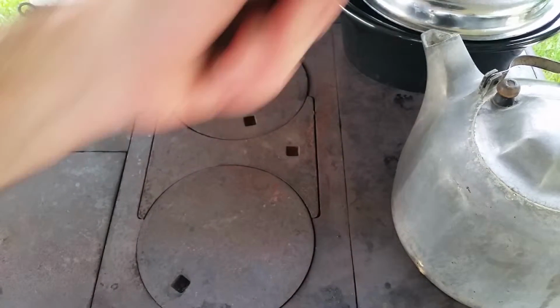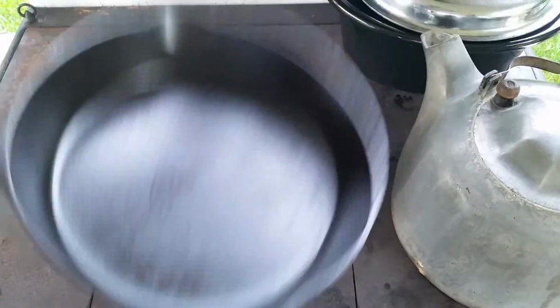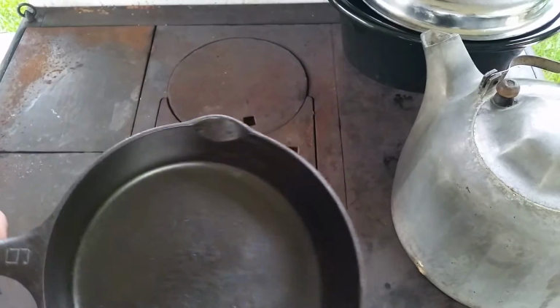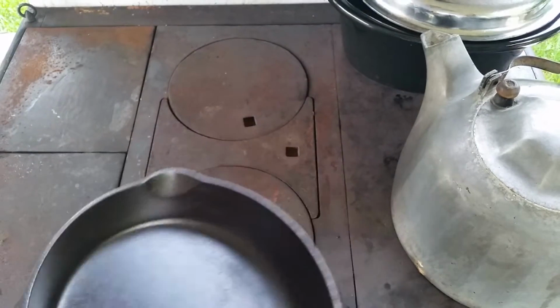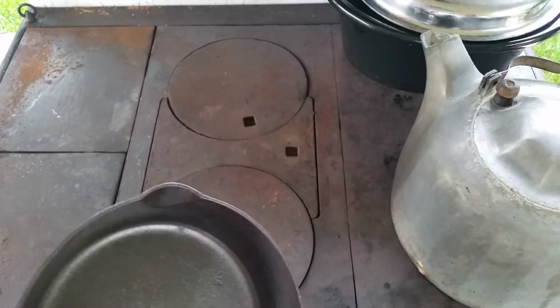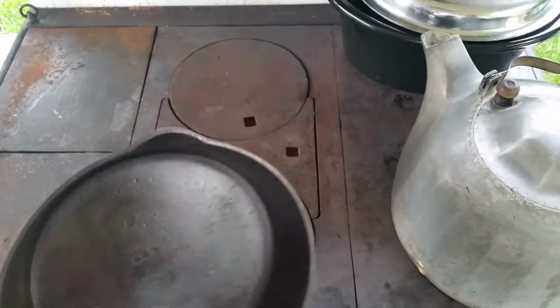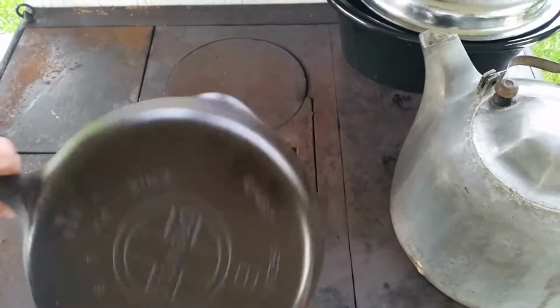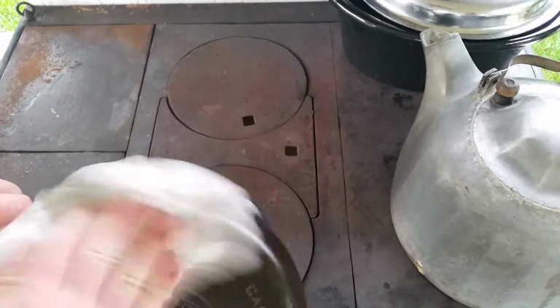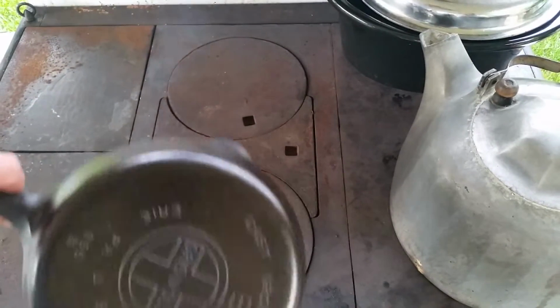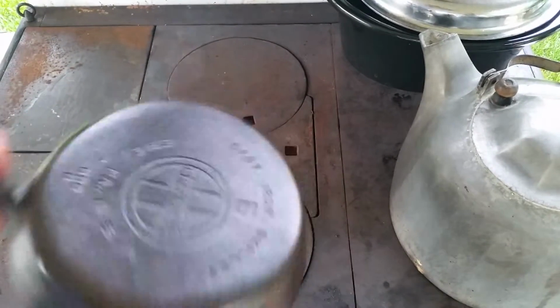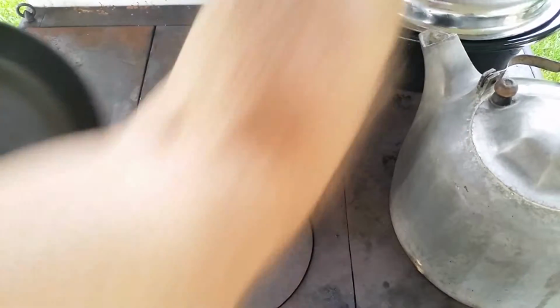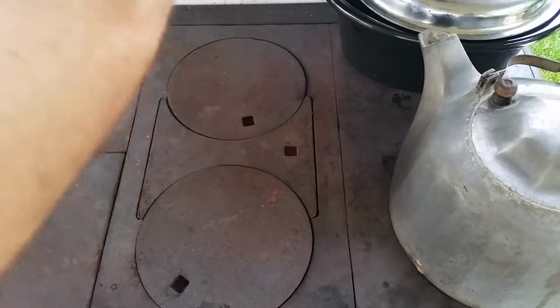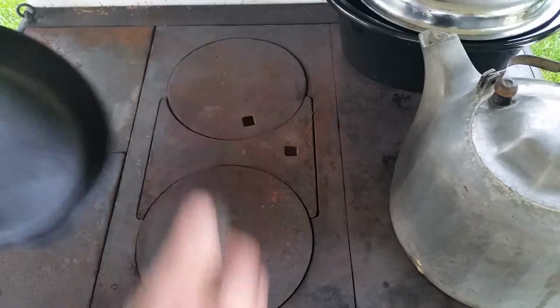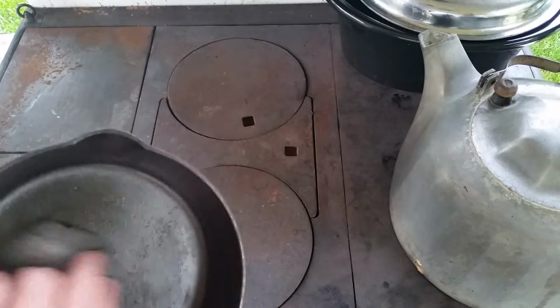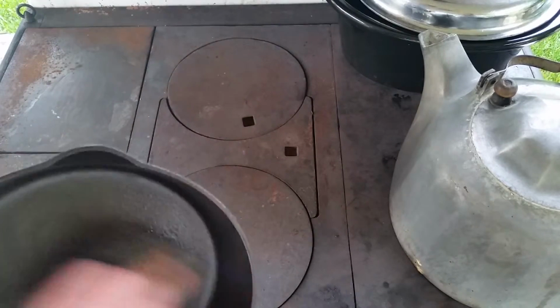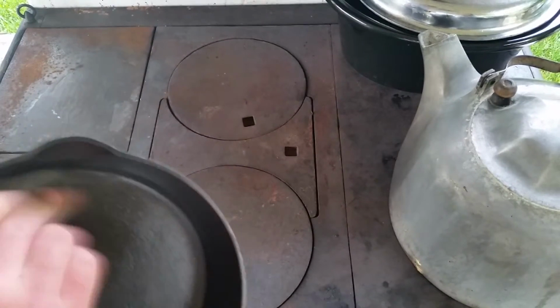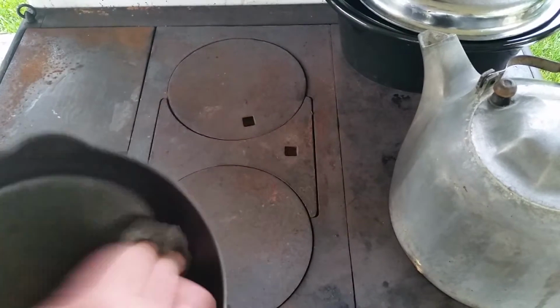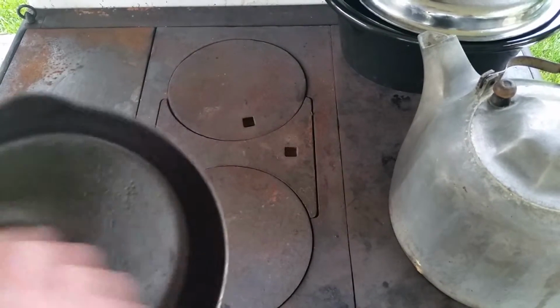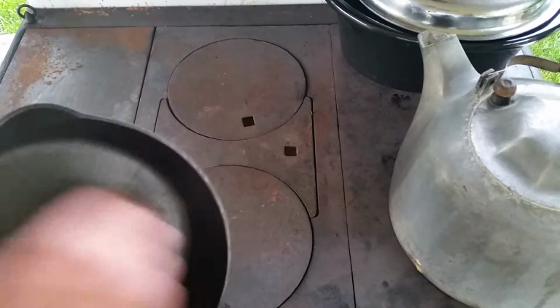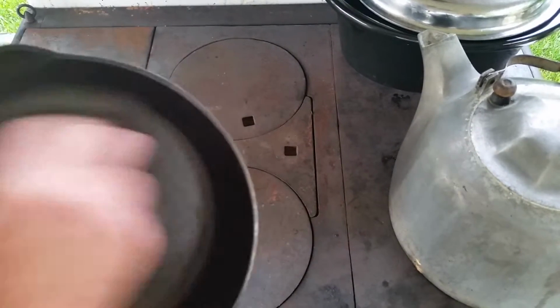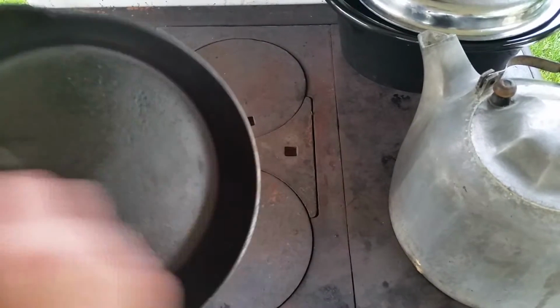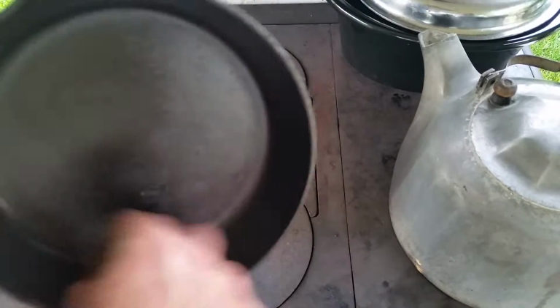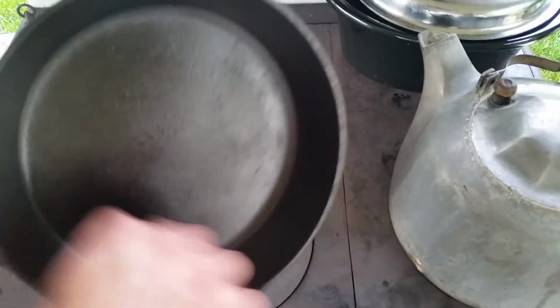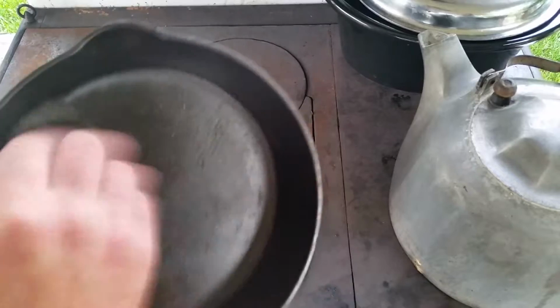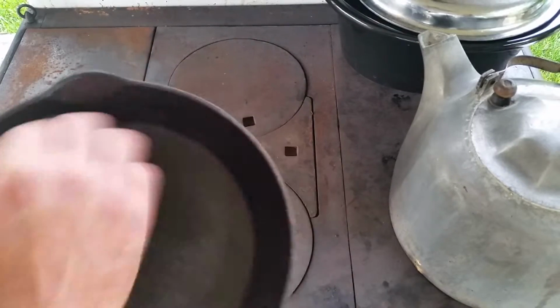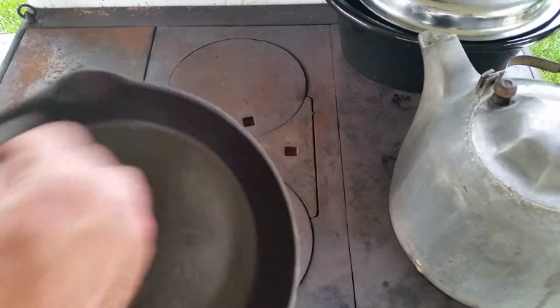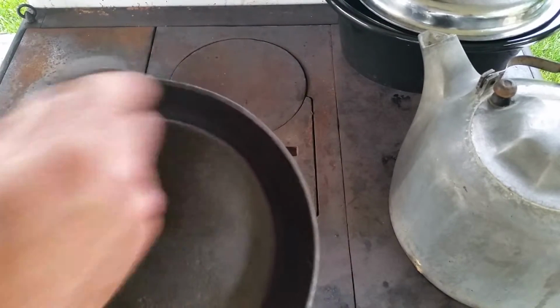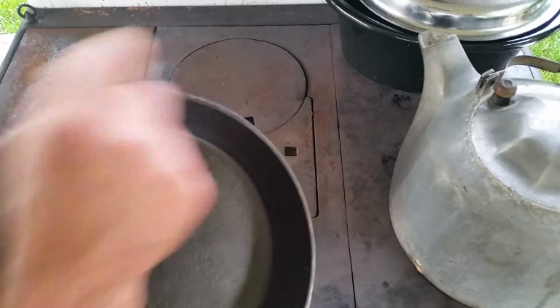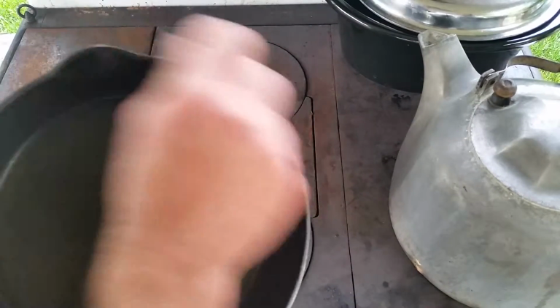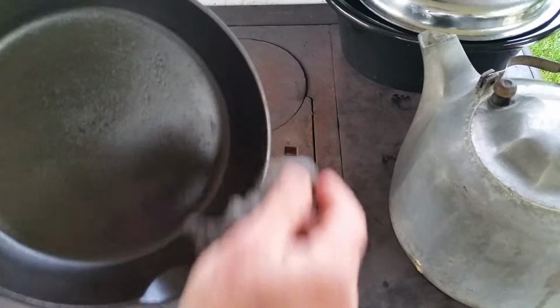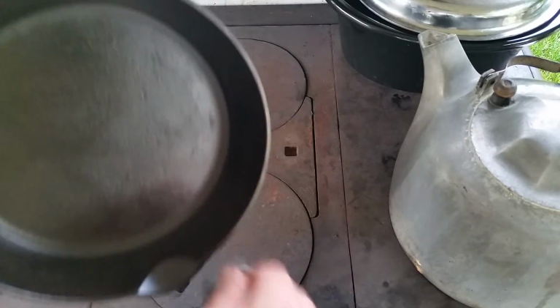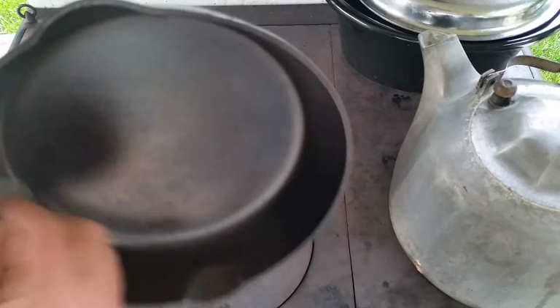This one here will be done very shortly. I've got a good base going — I'm guessing two, maybe three more times in the oven.